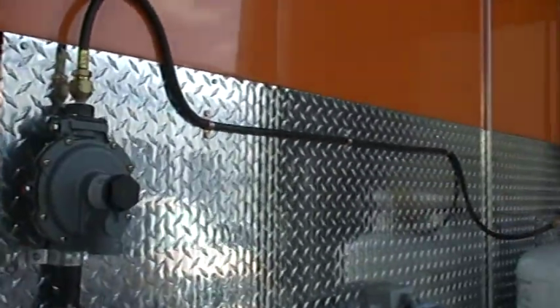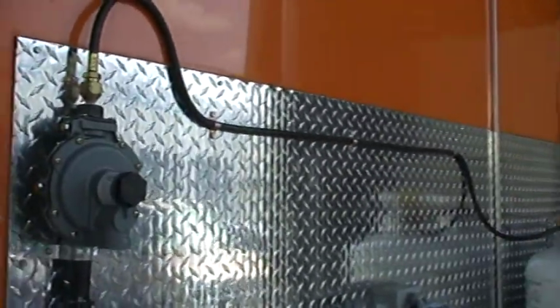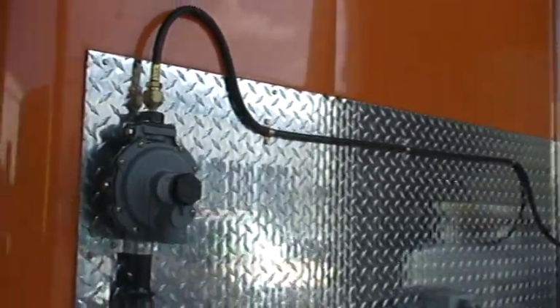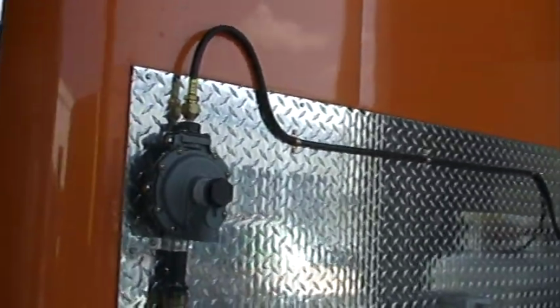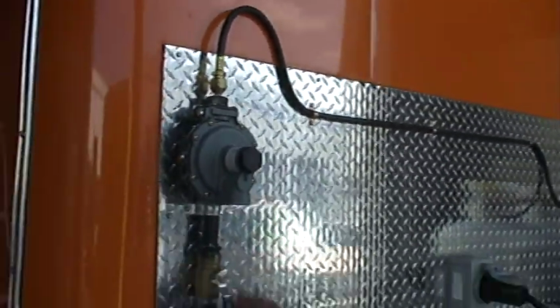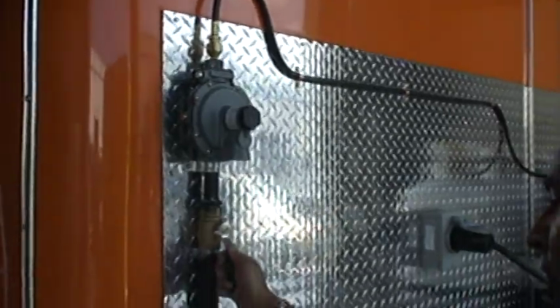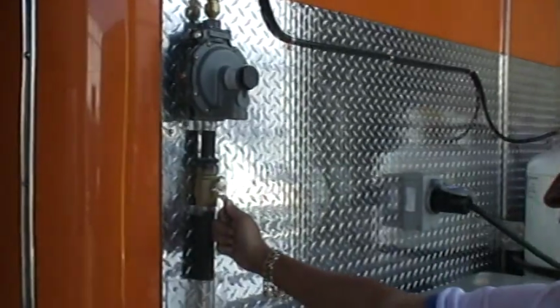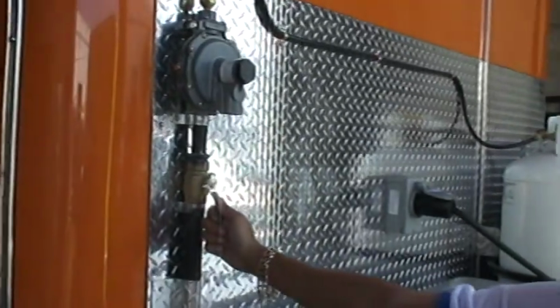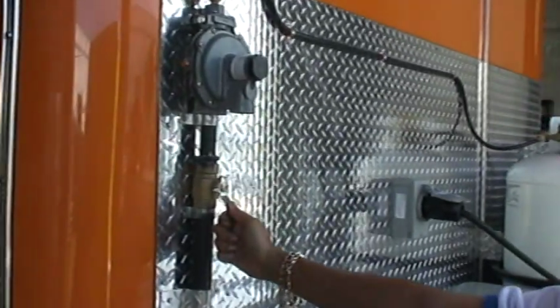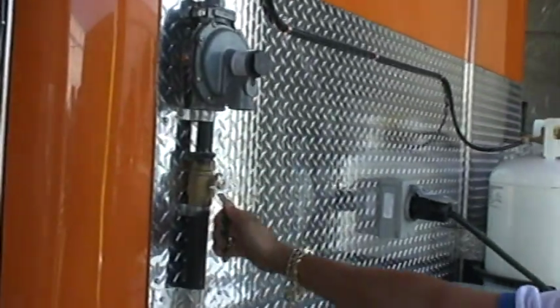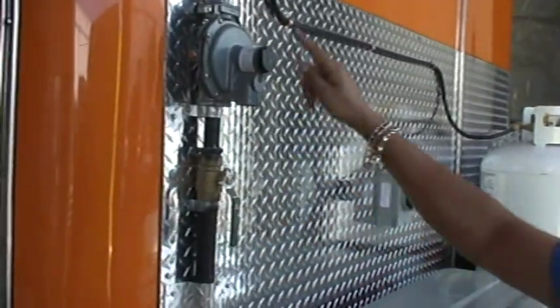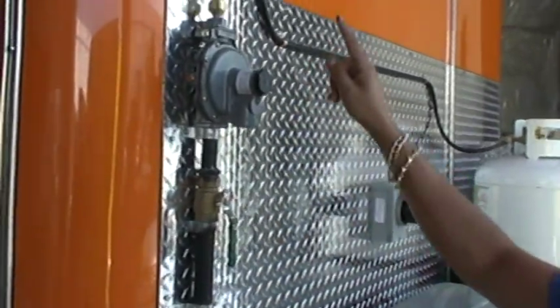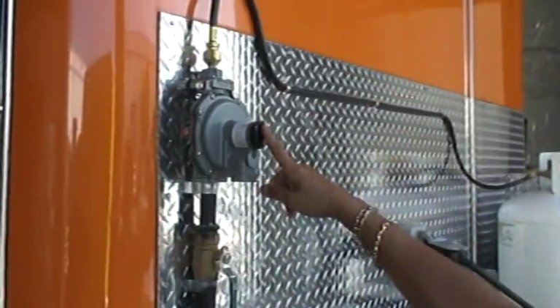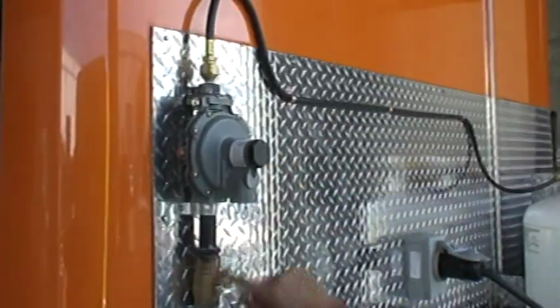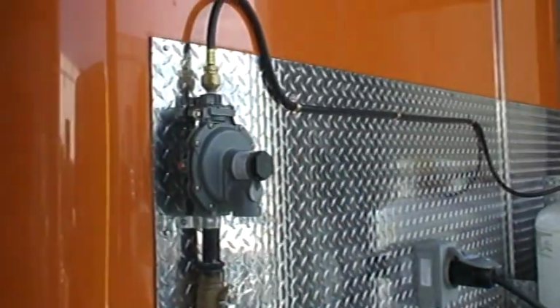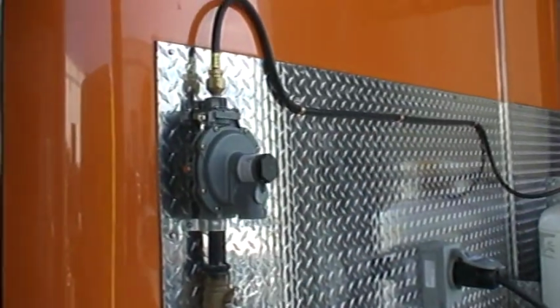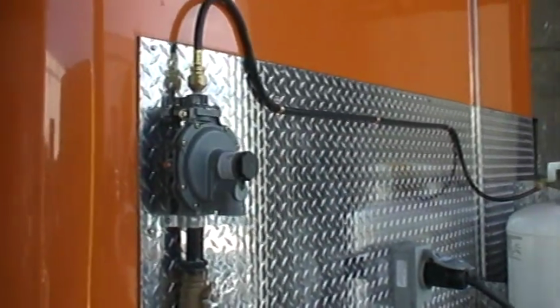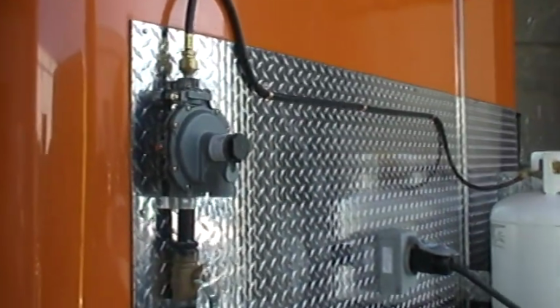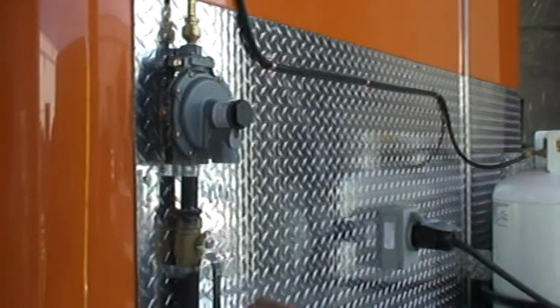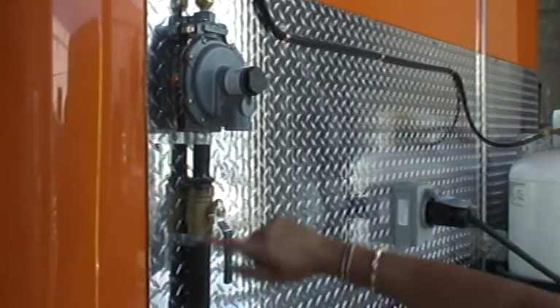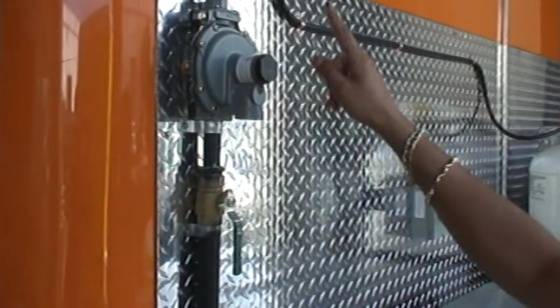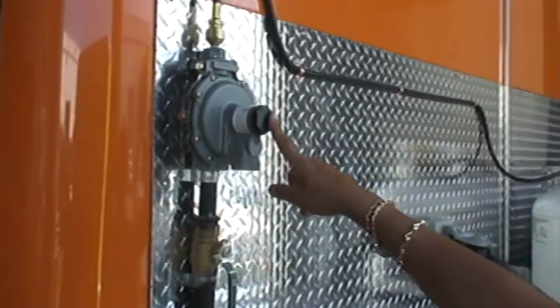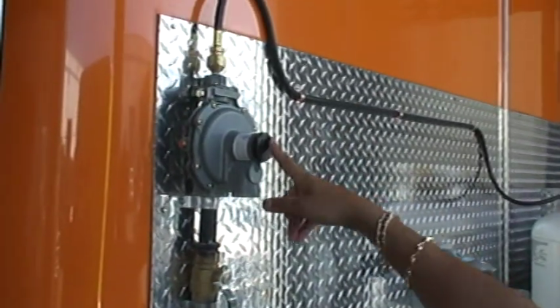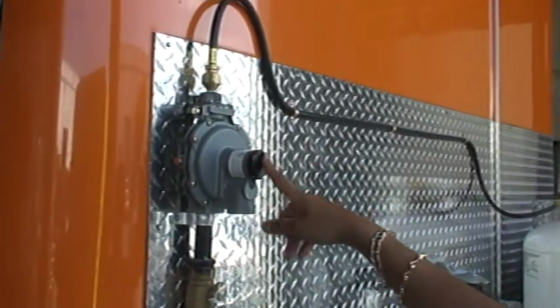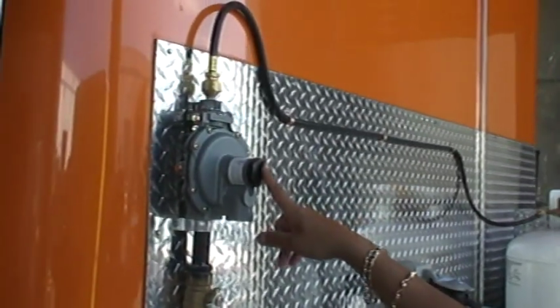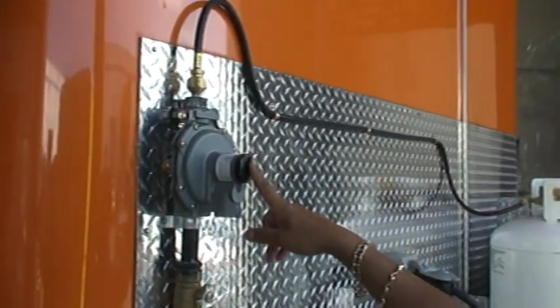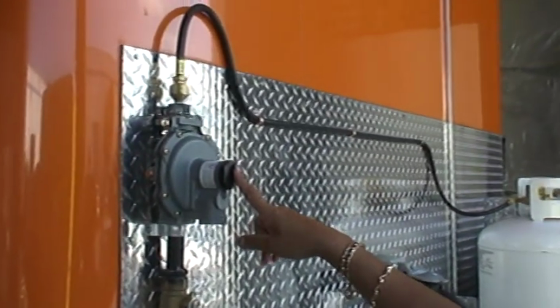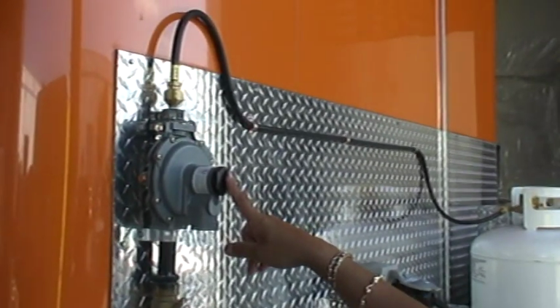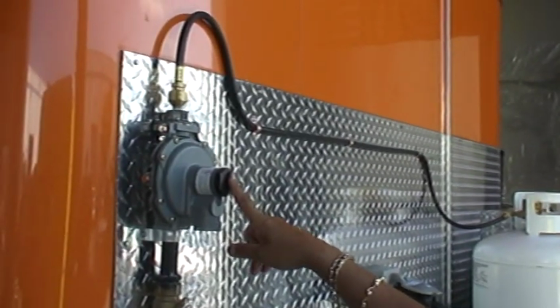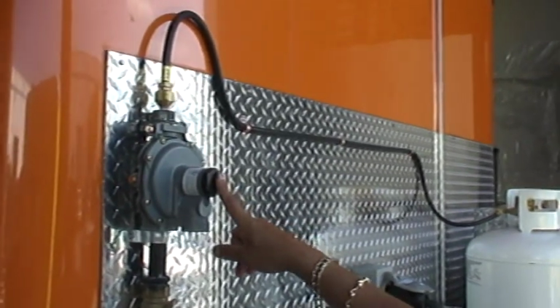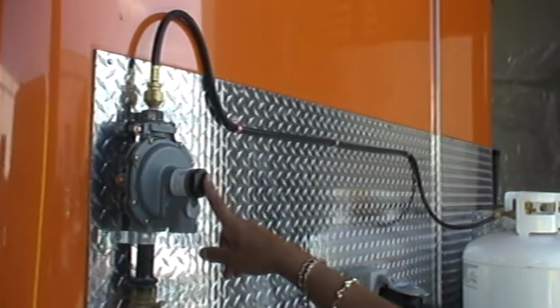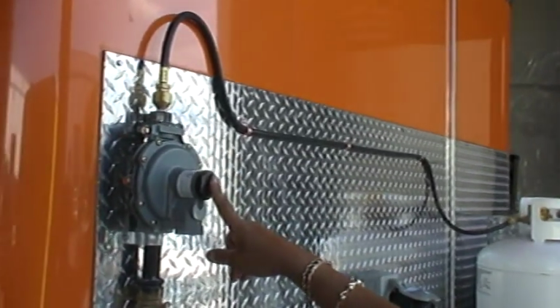This is your main shutoff valve for all your propane. This is one-inch pipe that nobody else uses but us. No one uses two-and-a-half pound AM 50,000 BTU regulators either.